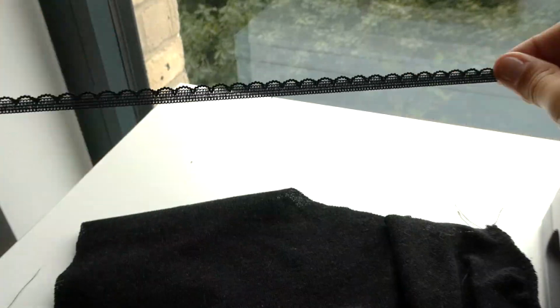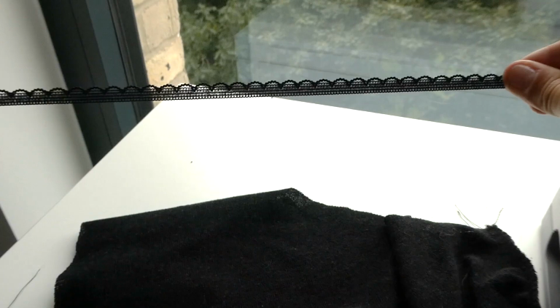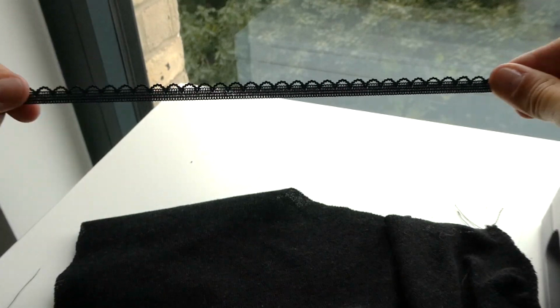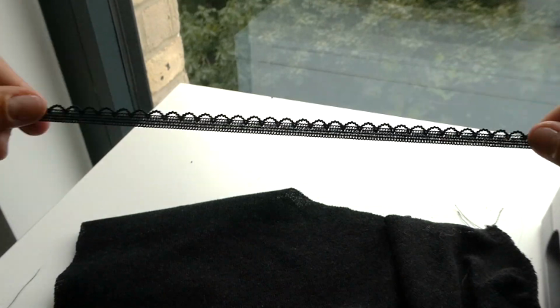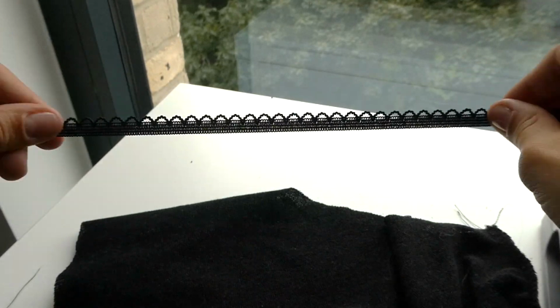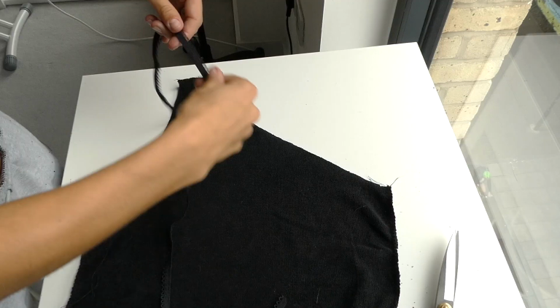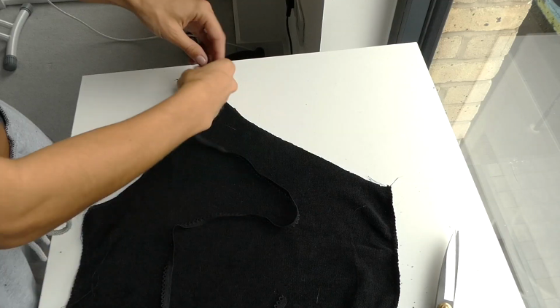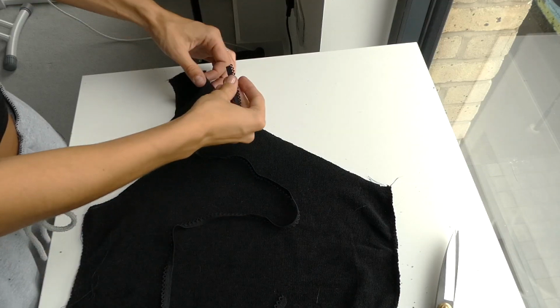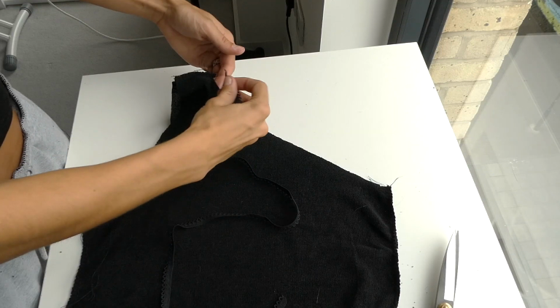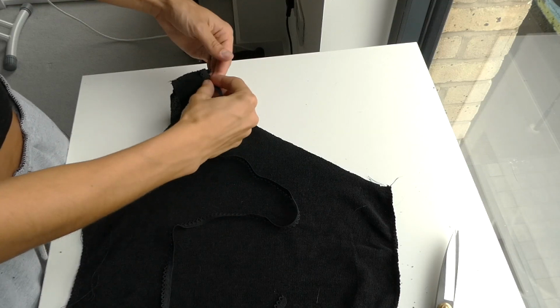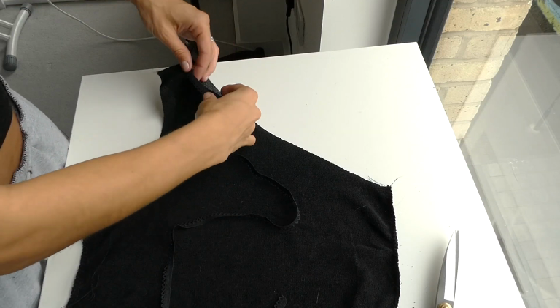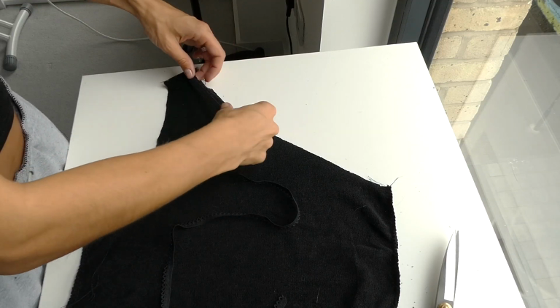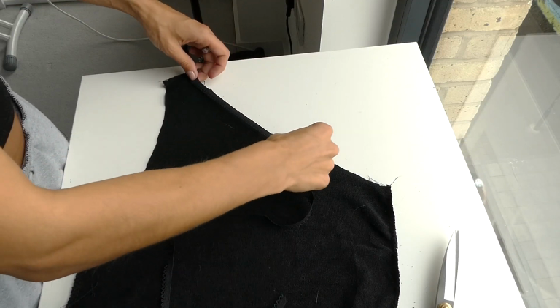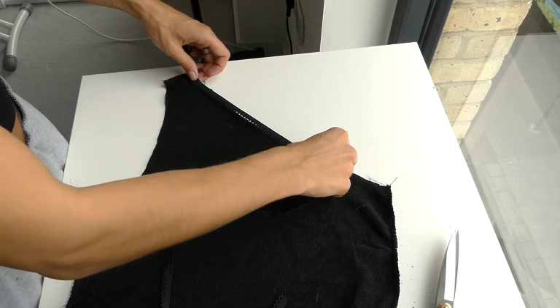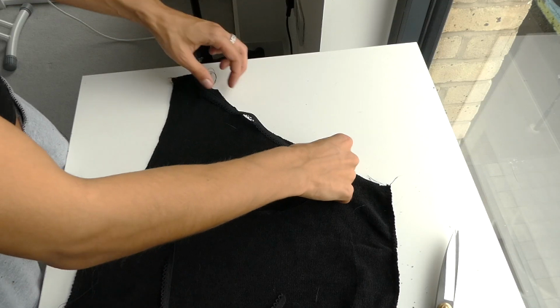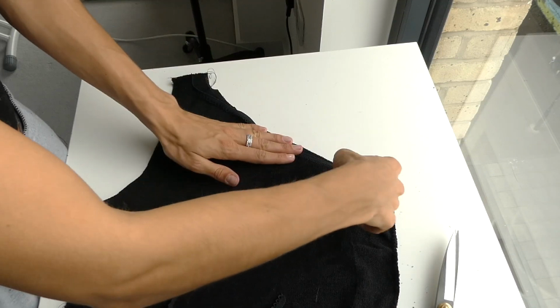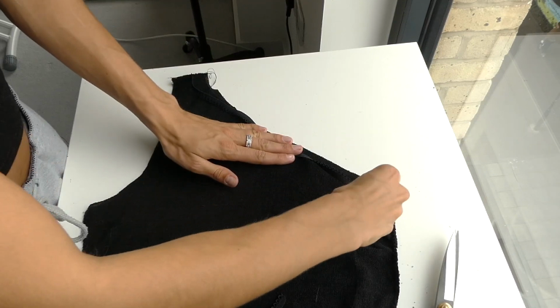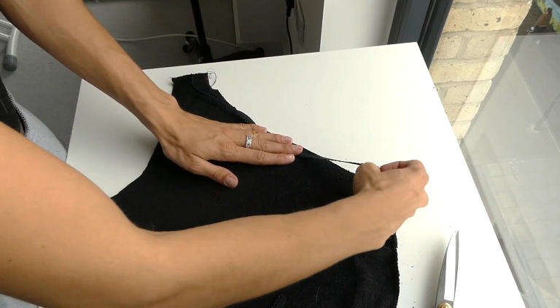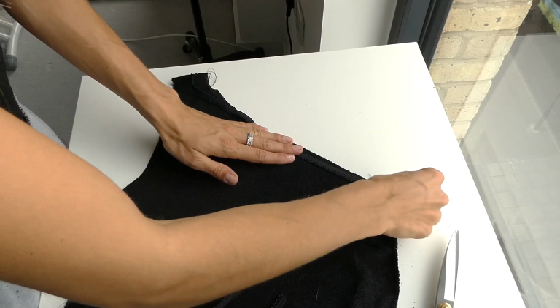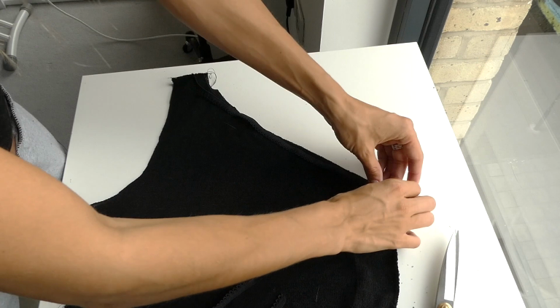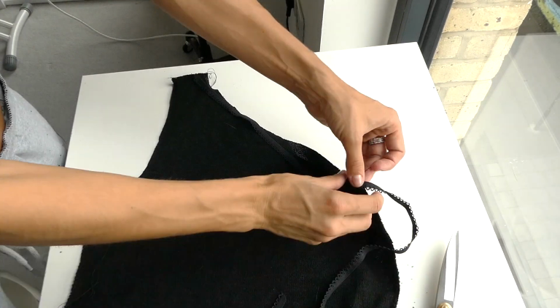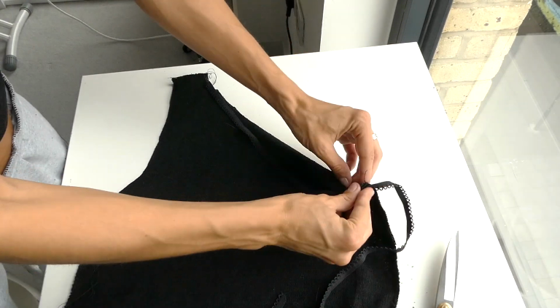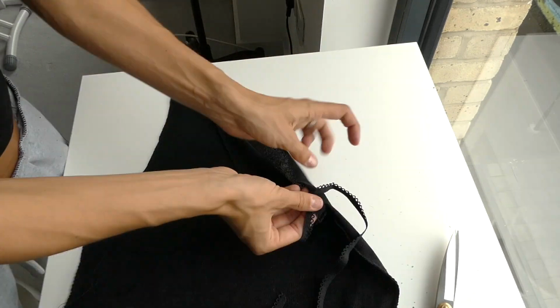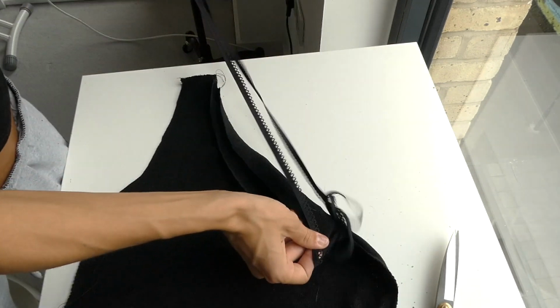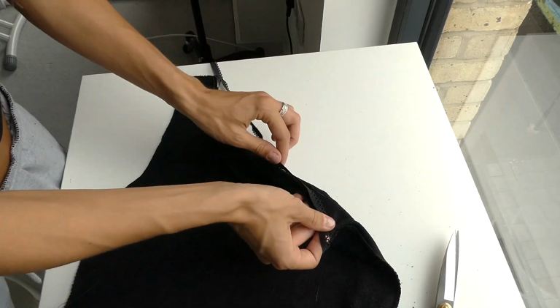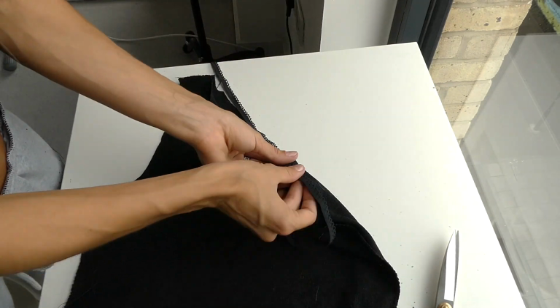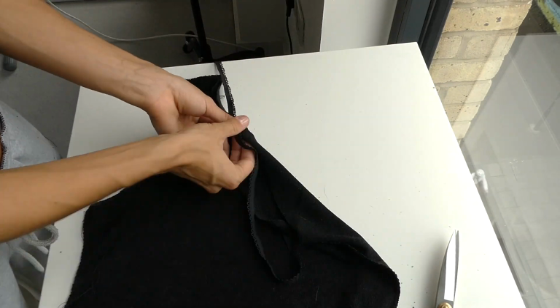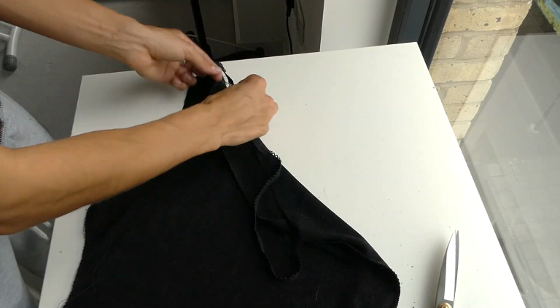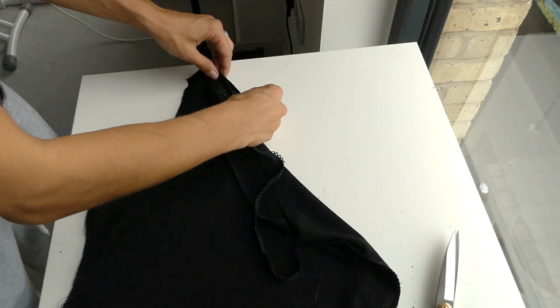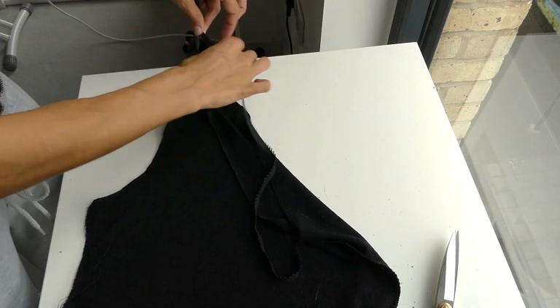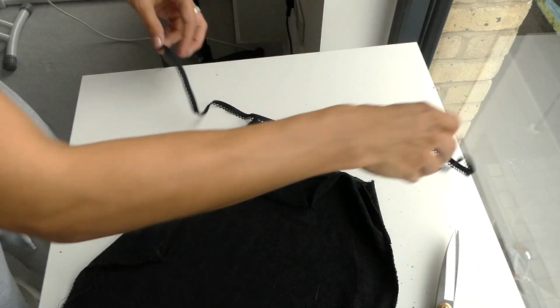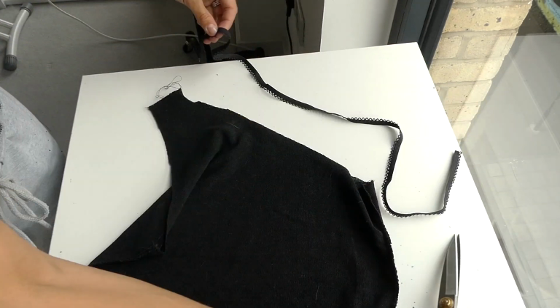It's now time to measure out our elastic, so we're going to place it along the neckline to determine the length that we need to cut, and then we're going to do the exact same for the armhole.